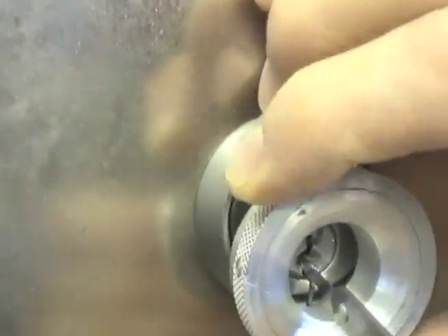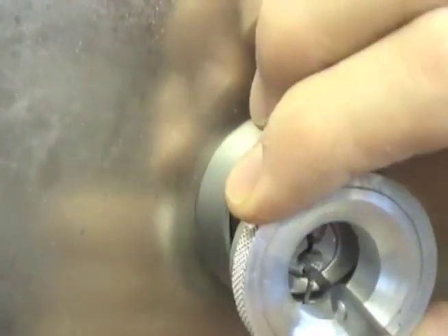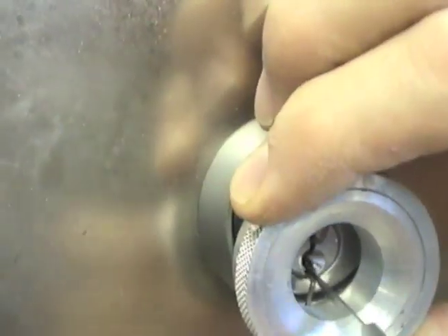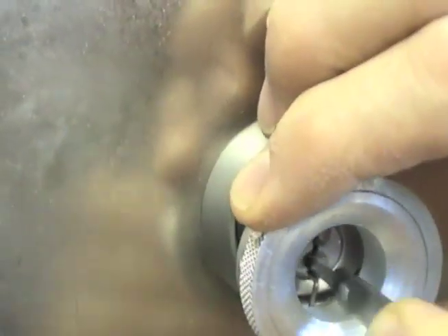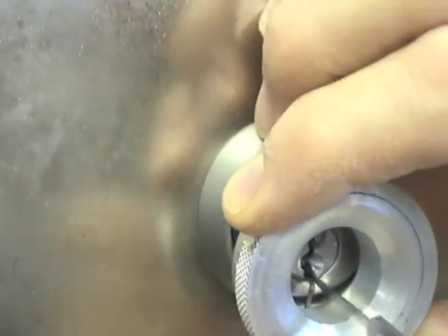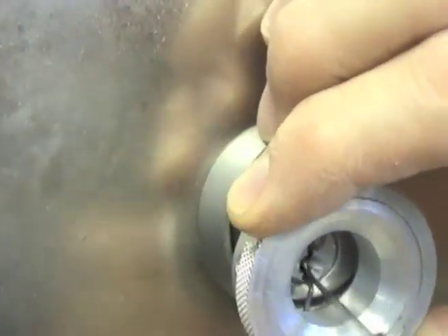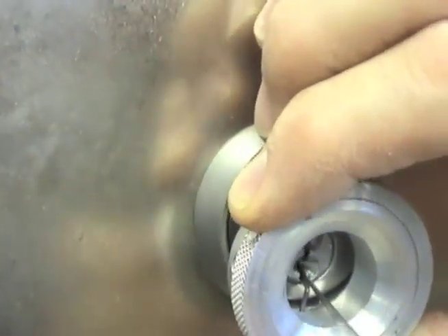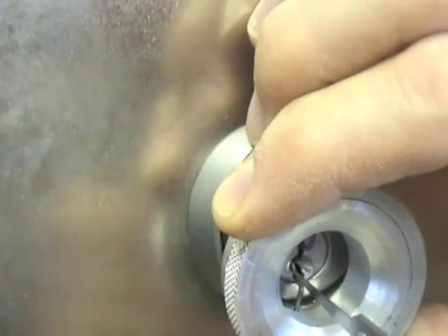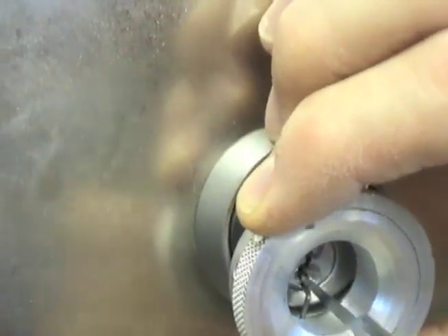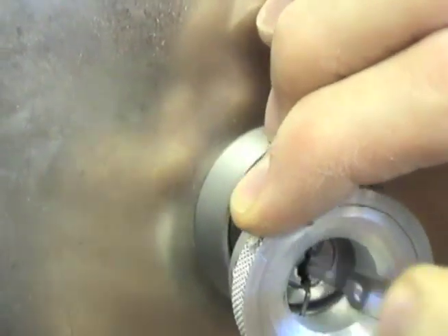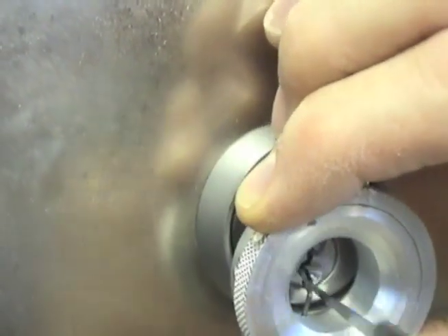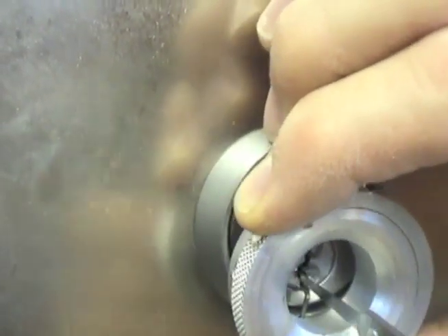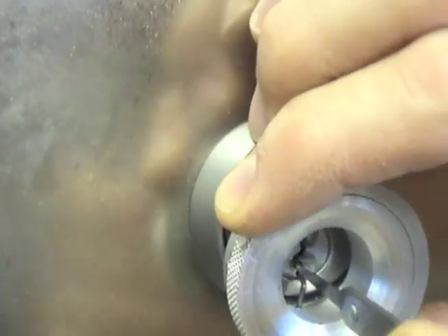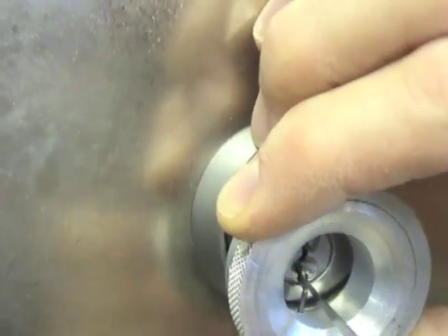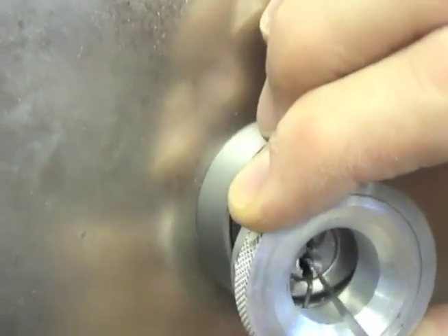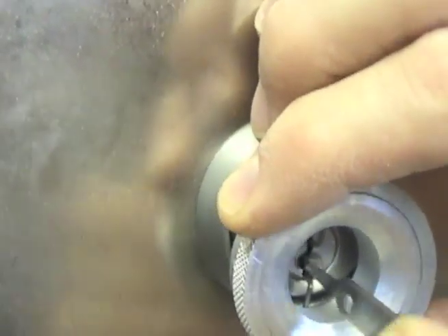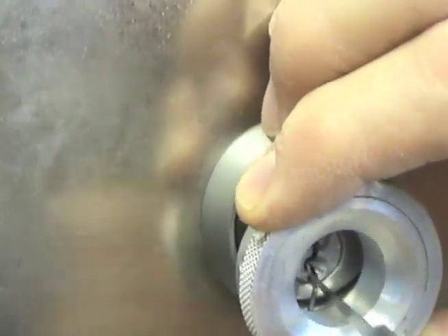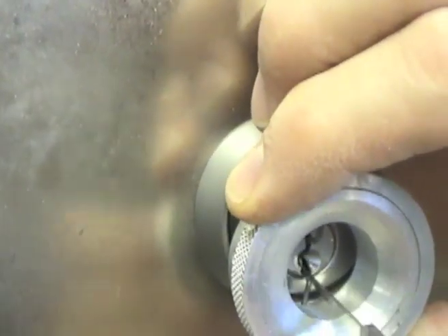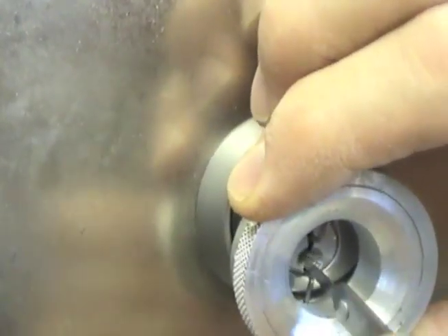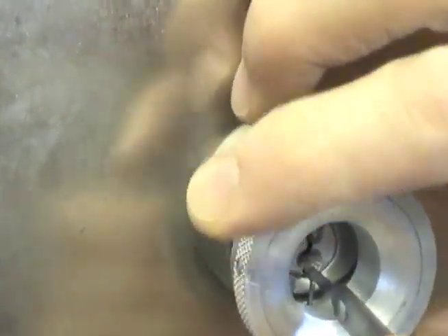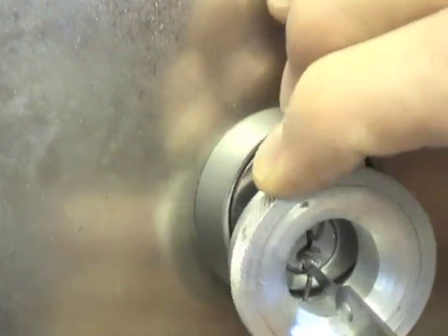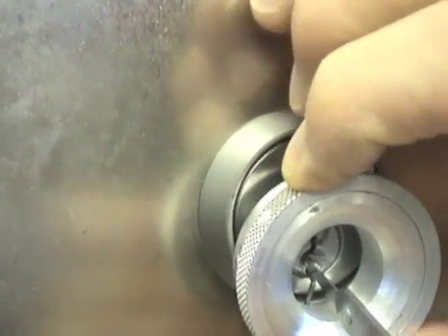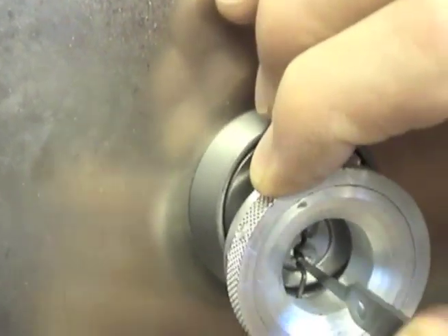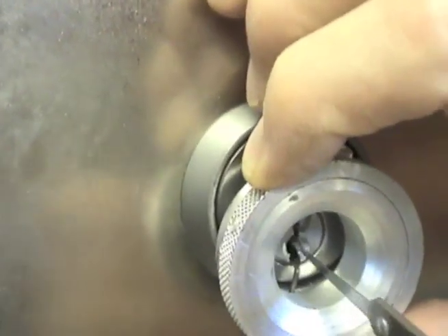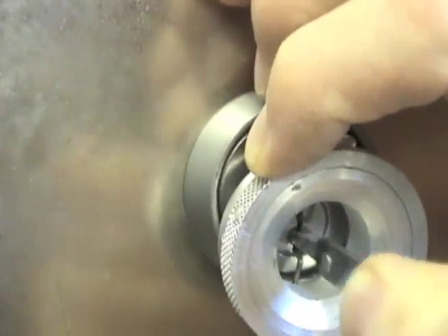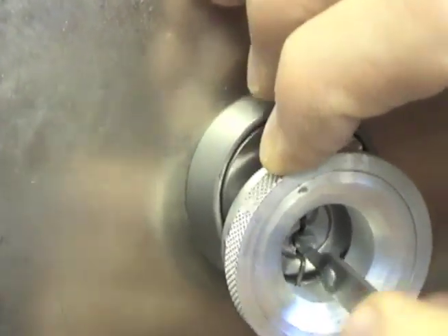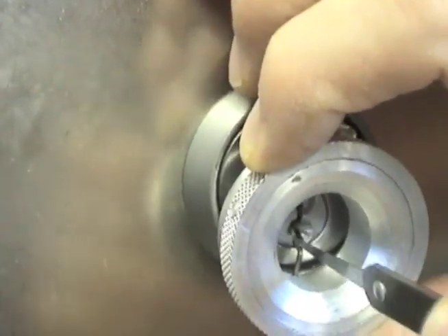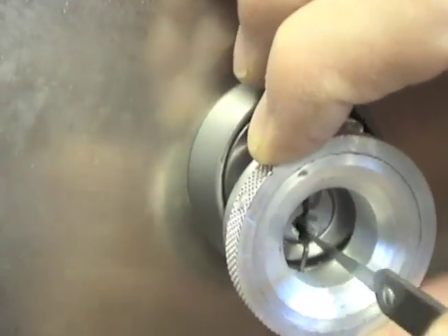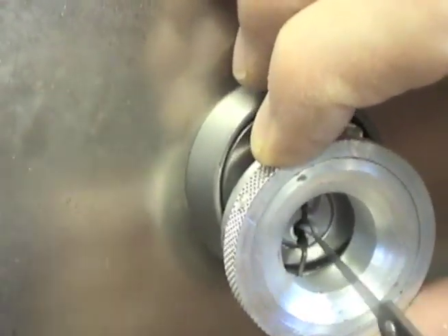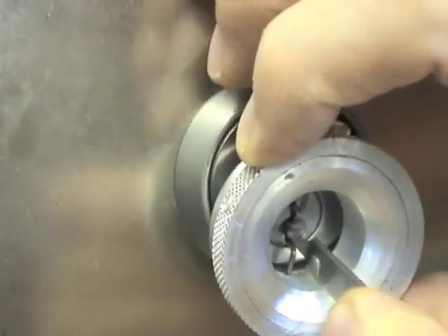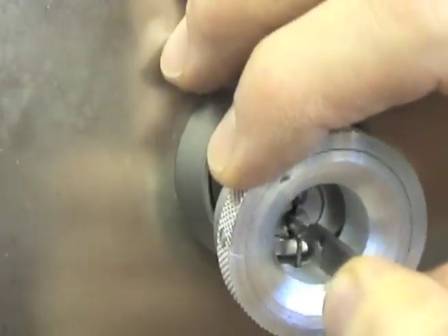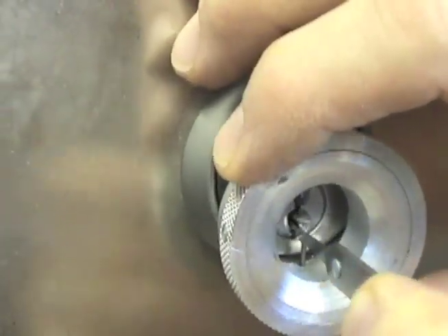With your thumb and index finger, roll the collar to the right or to the left, depending on the lock's opening direction and to the degree necessary for just the right amount of tension. Then proceed with your picking or raking.